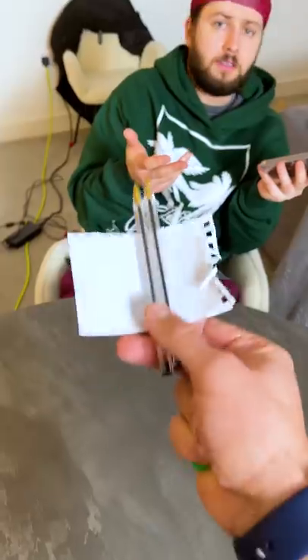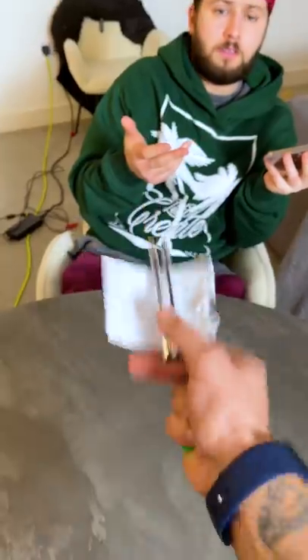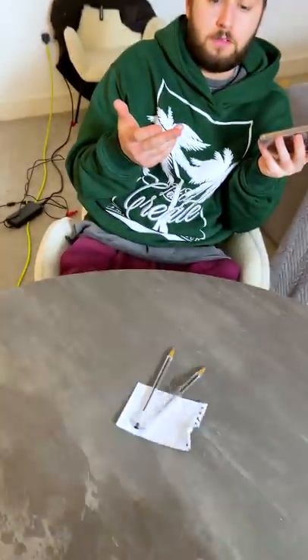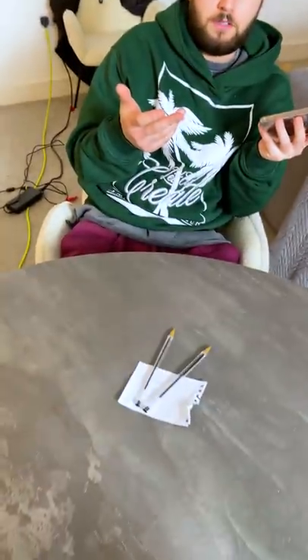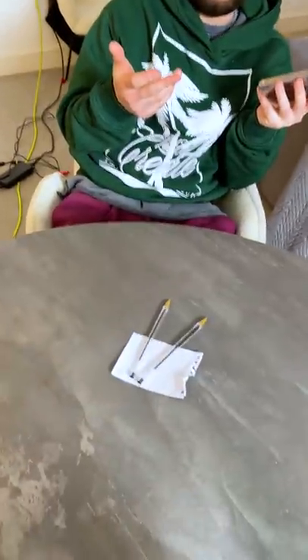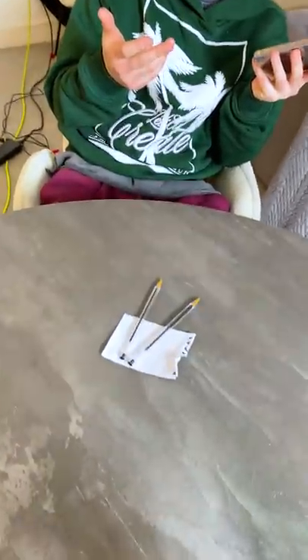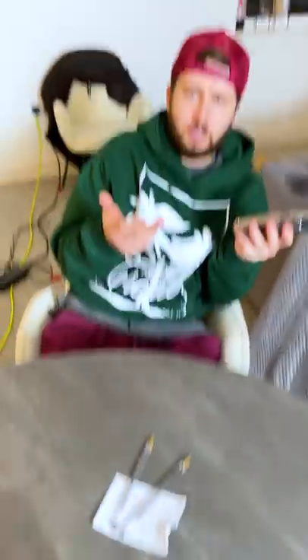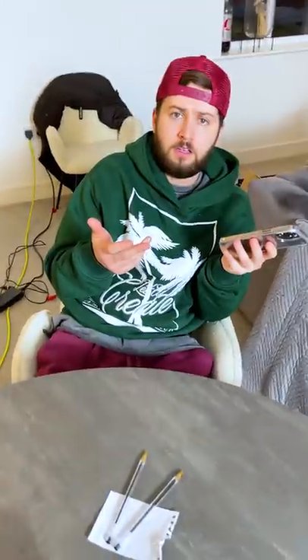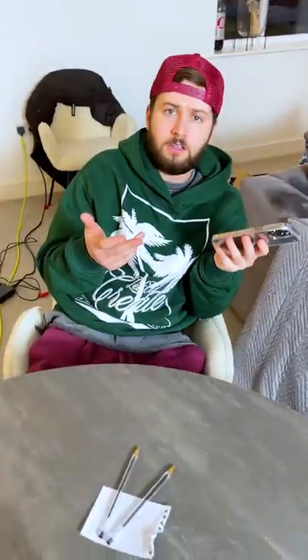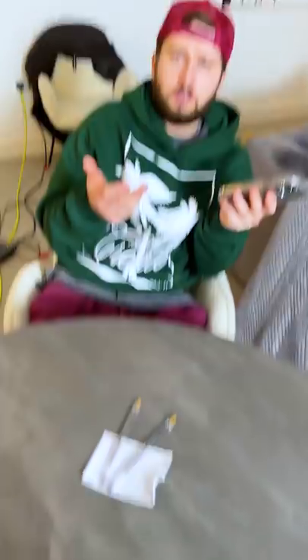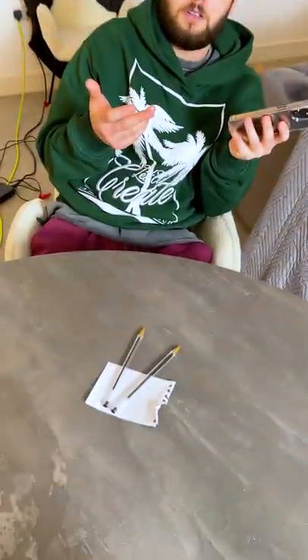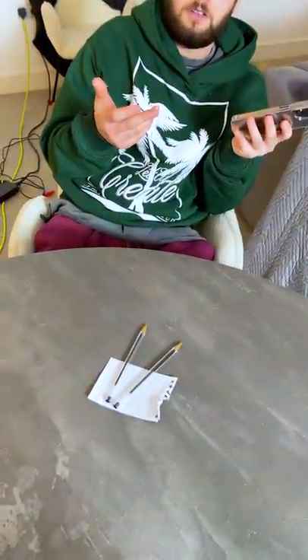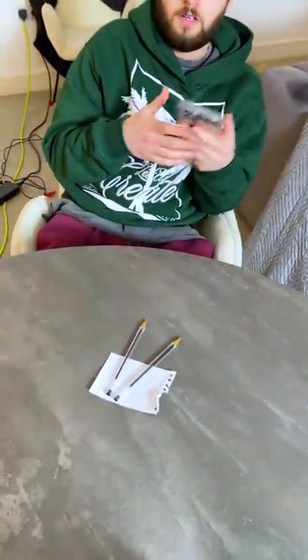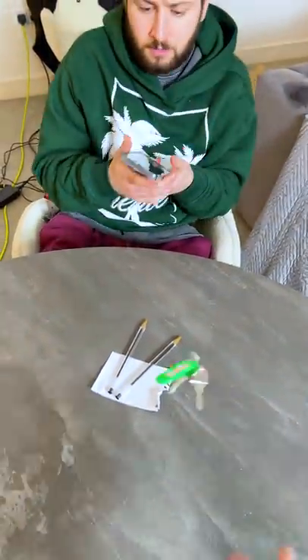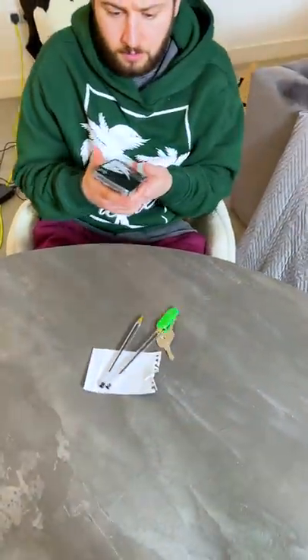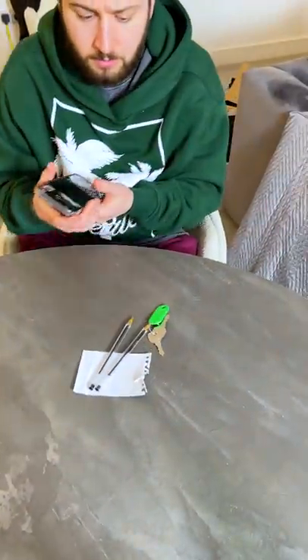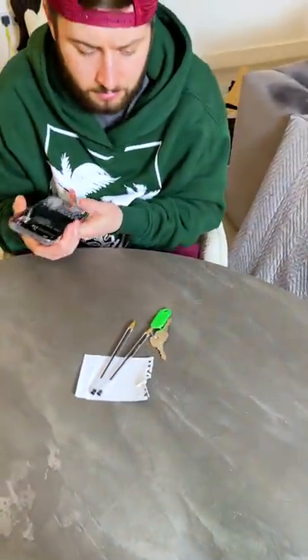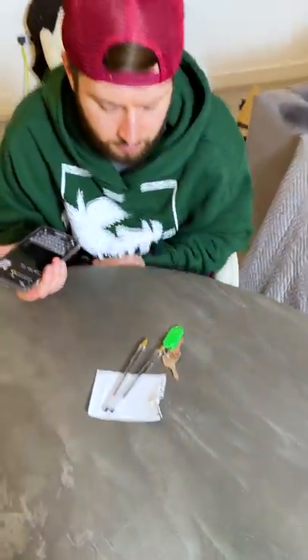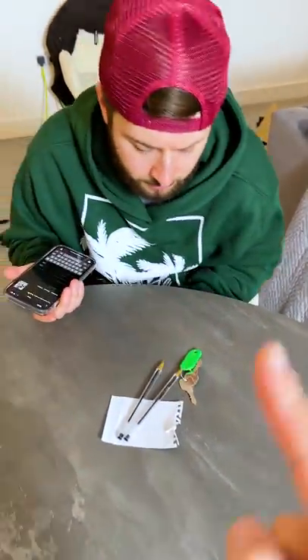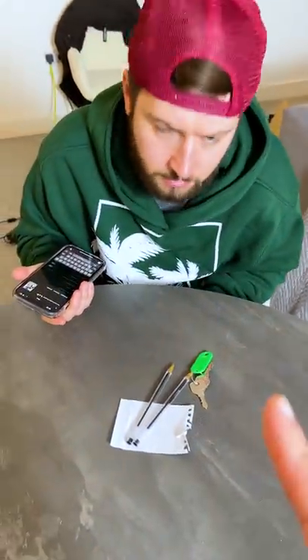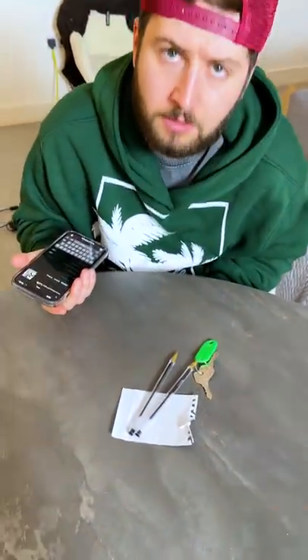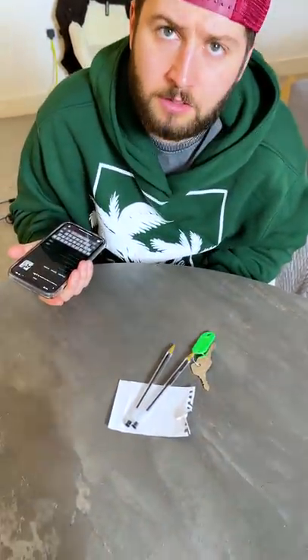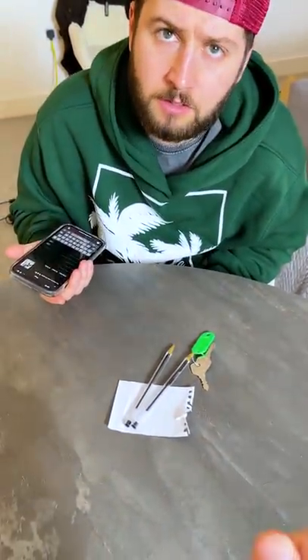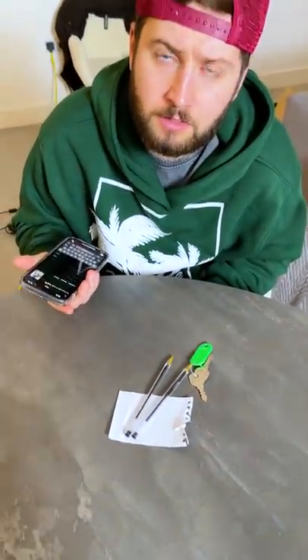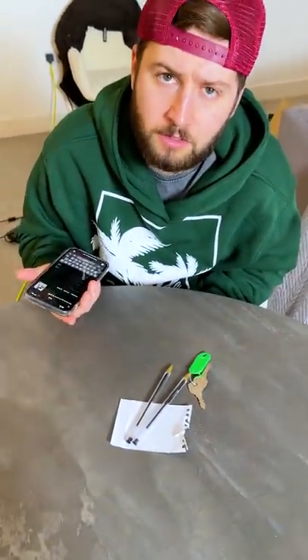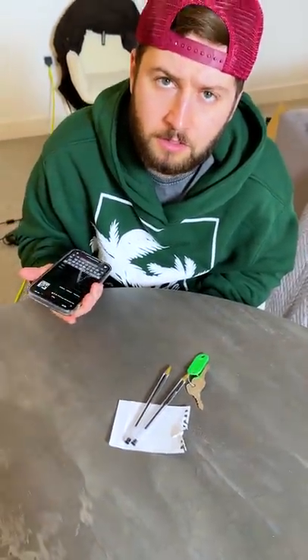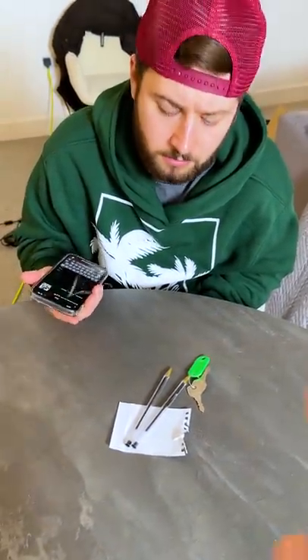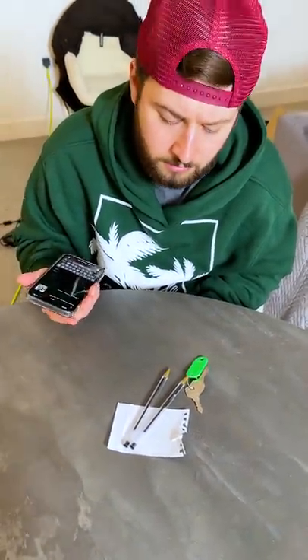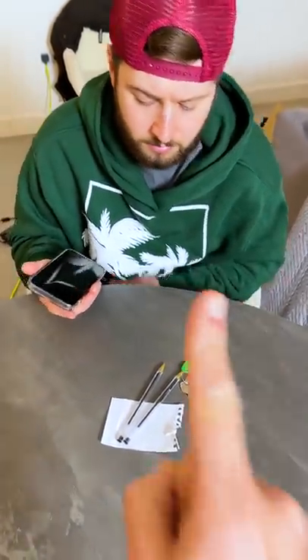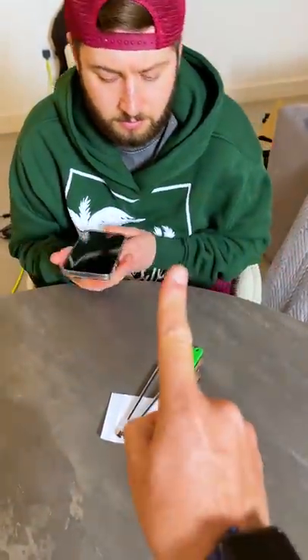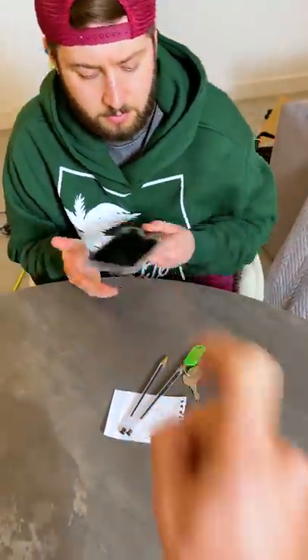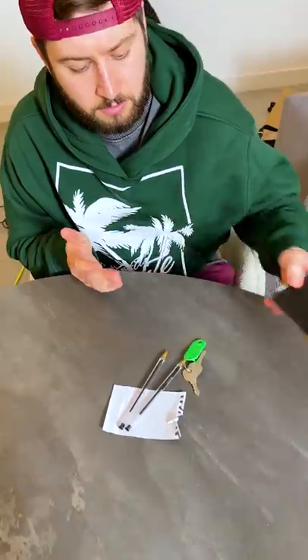You've got to use these two pens and just this piece of paper in order to pick up these keys. However, when you pick up the keys, you are only allowed to touch one pen.